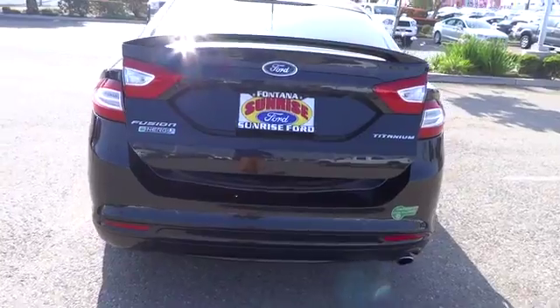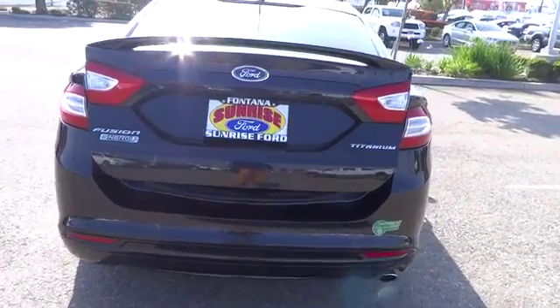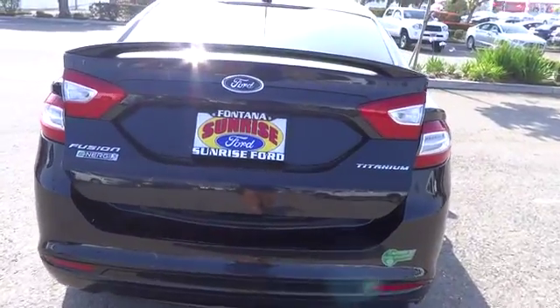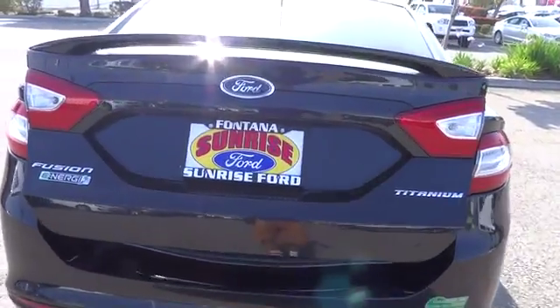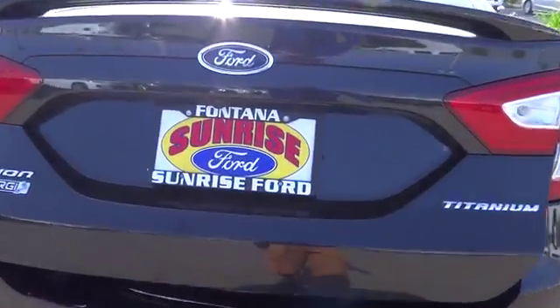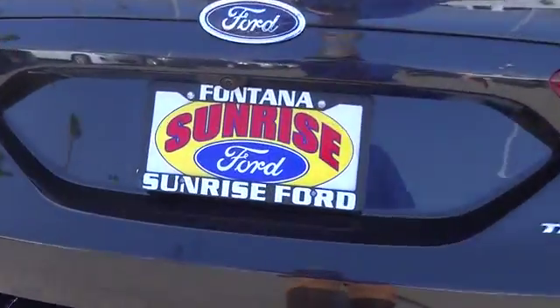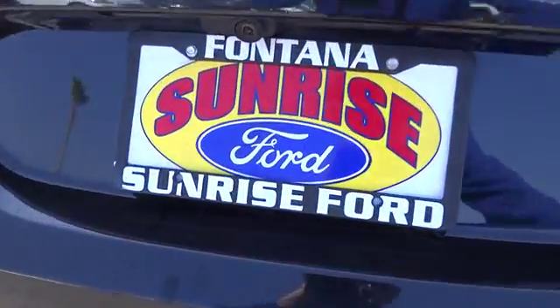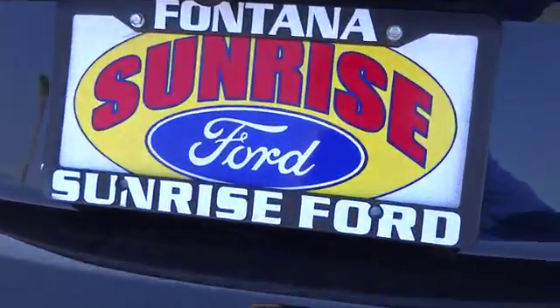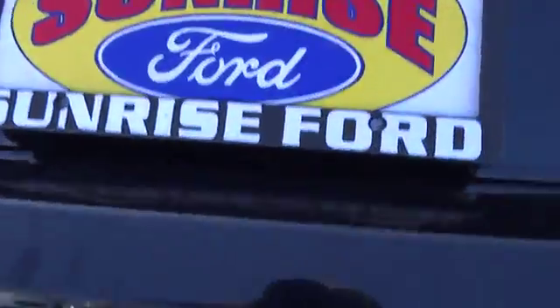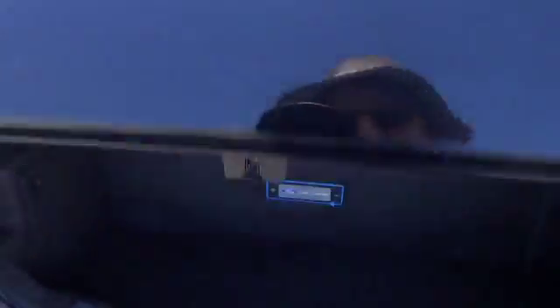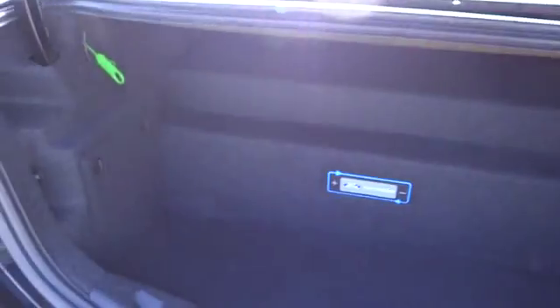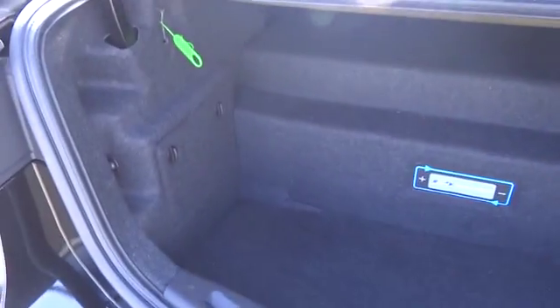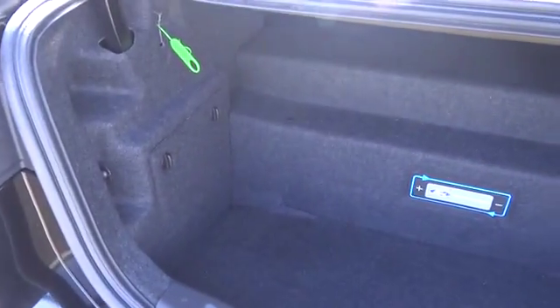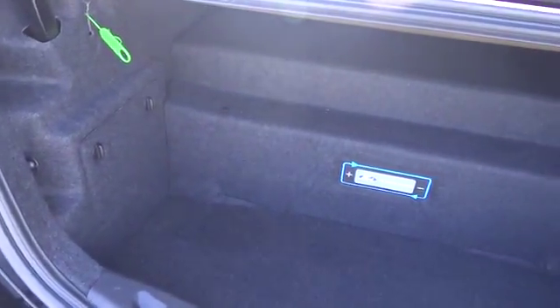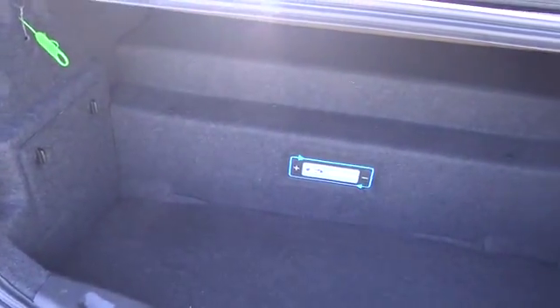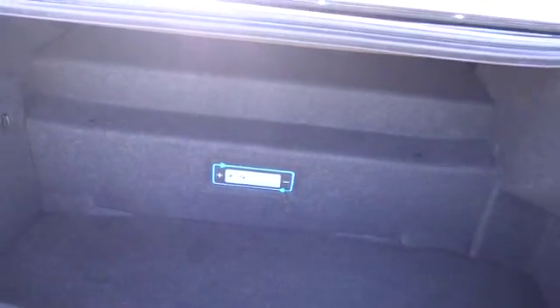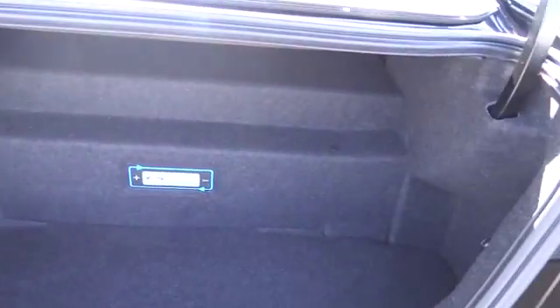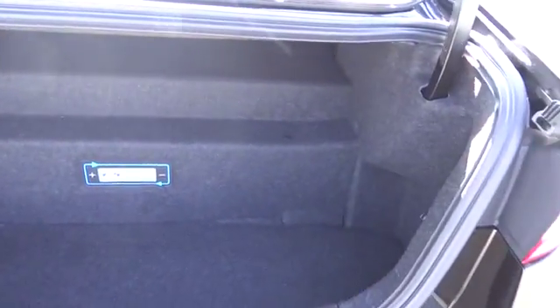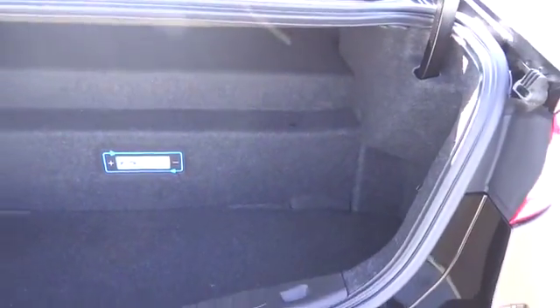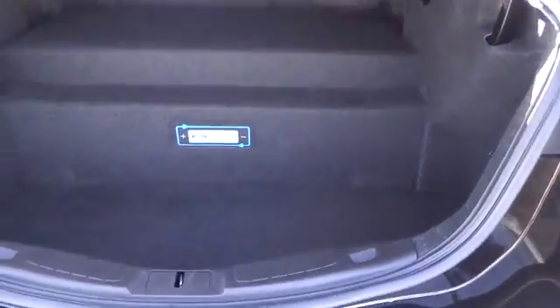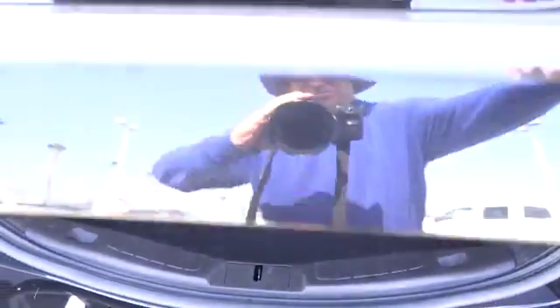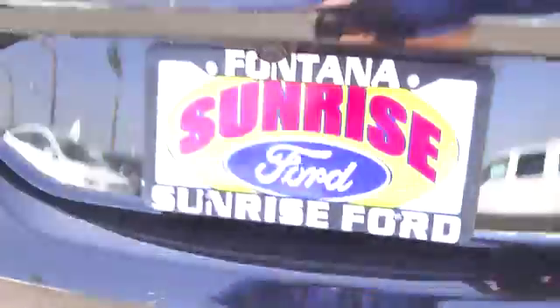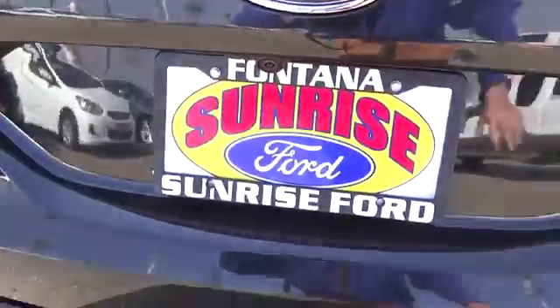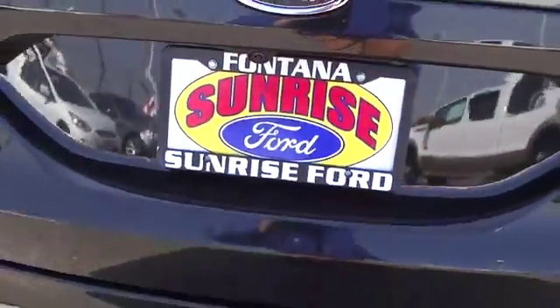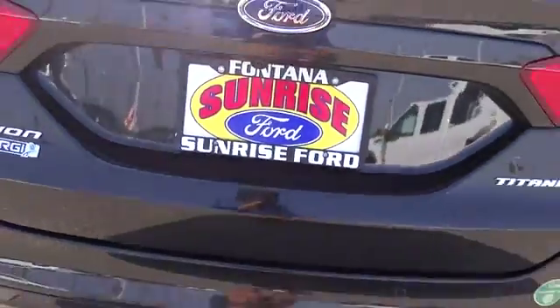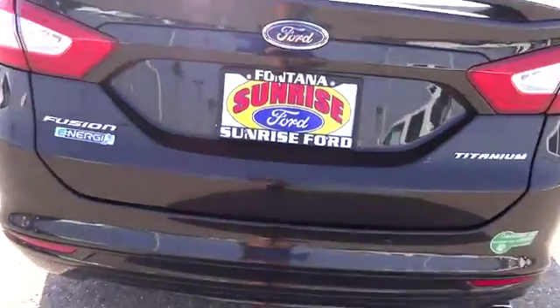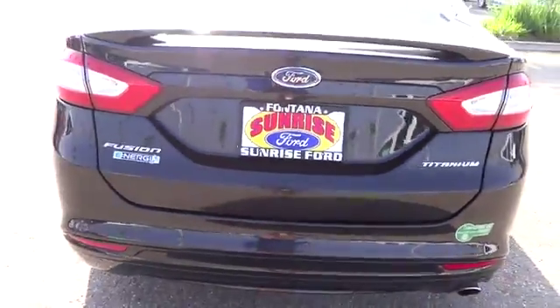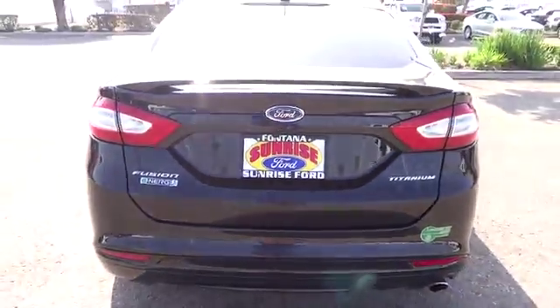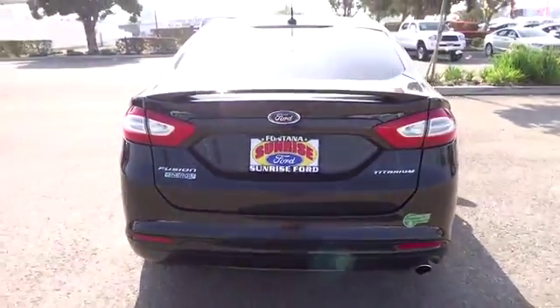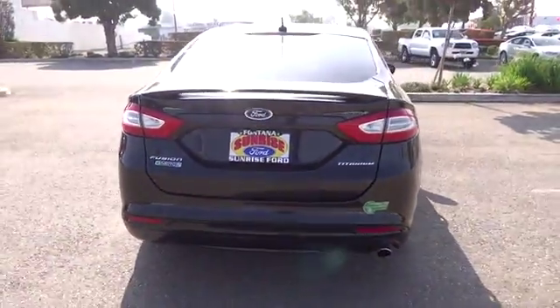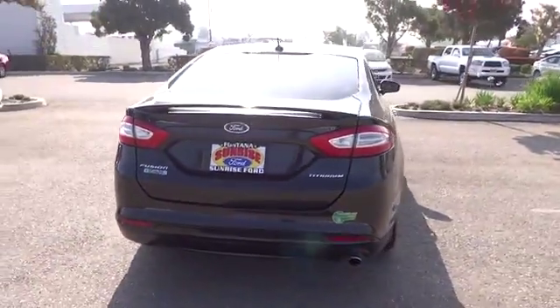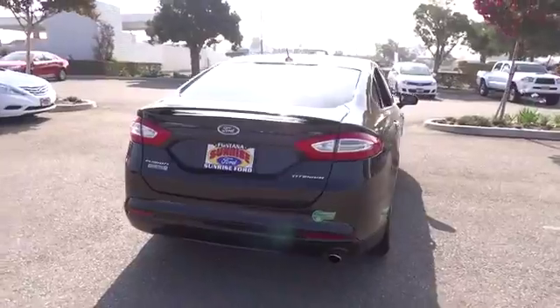Keyless start, cruise control, Bluetooth, keyless entry, AM FM stereo radio, climate control, backup camera, security system, power windows, bucket seats, child safety locks, fog lamps, trip computer.